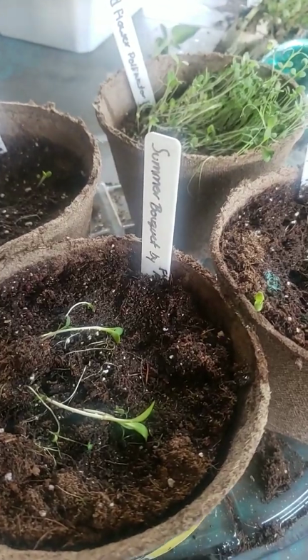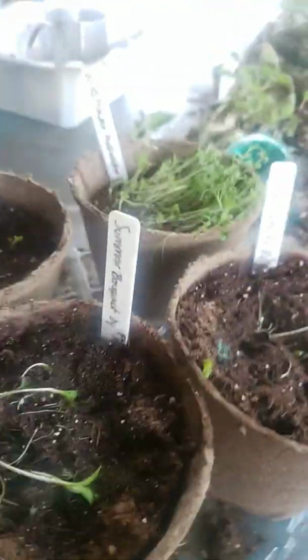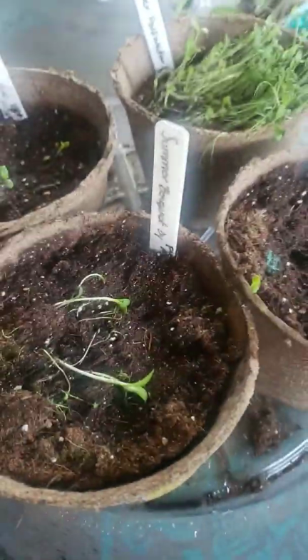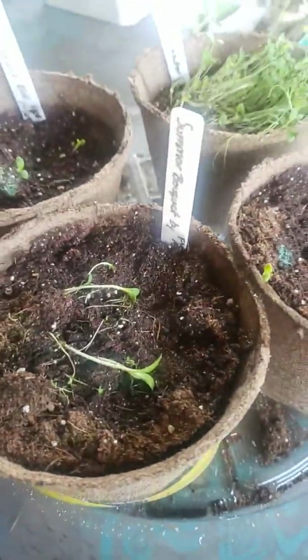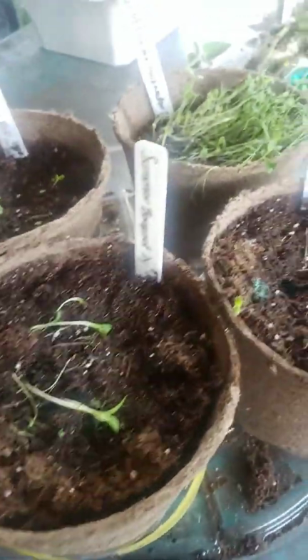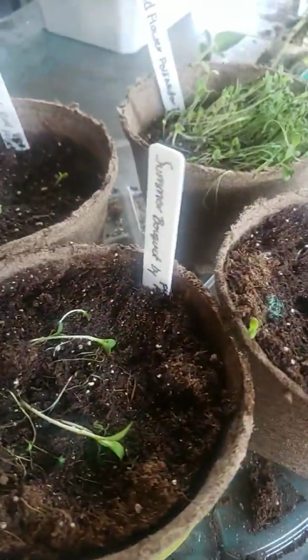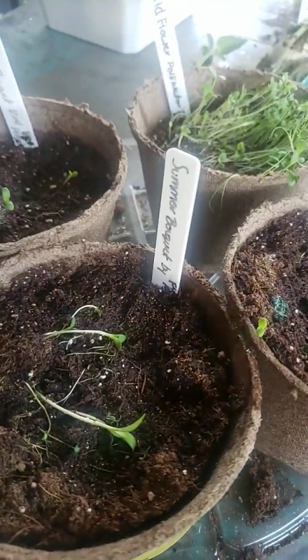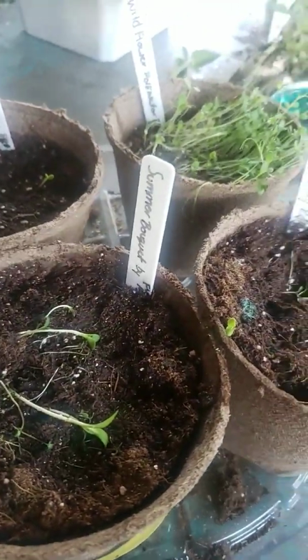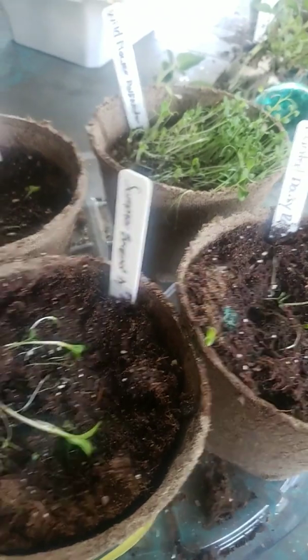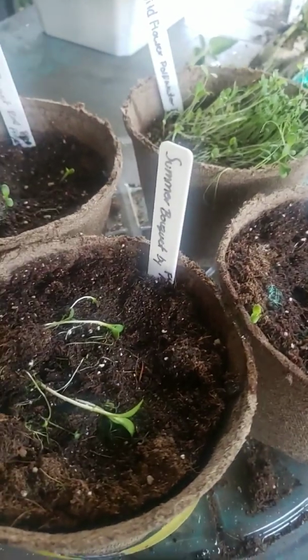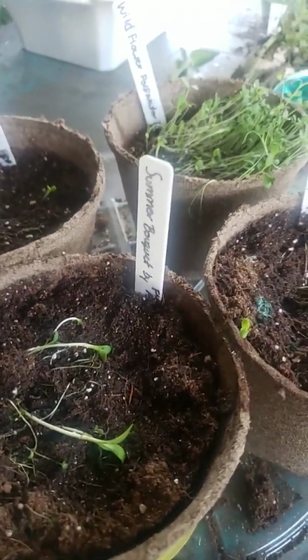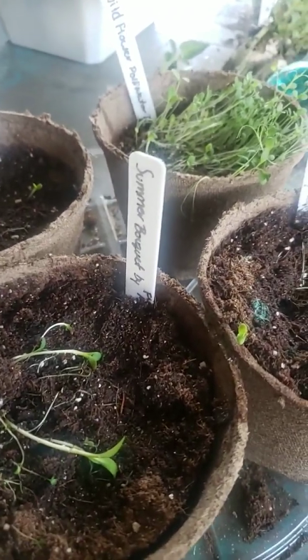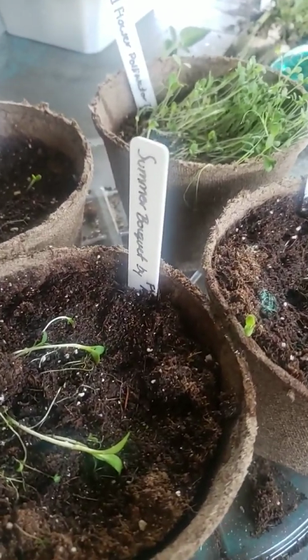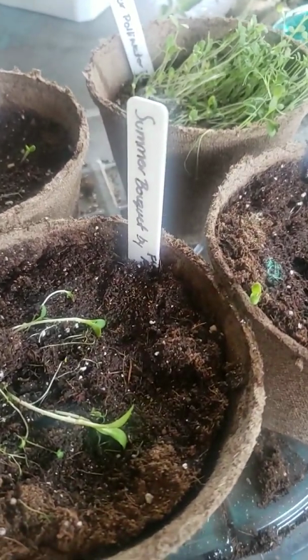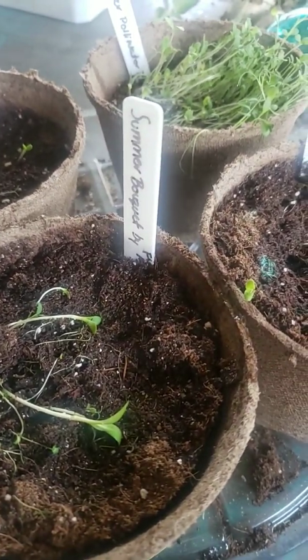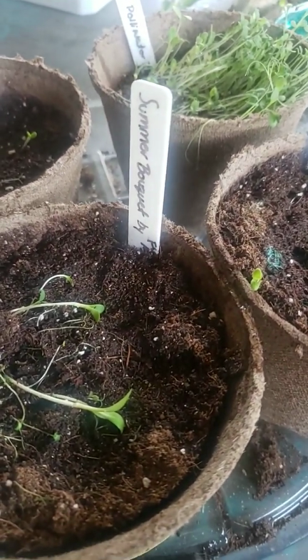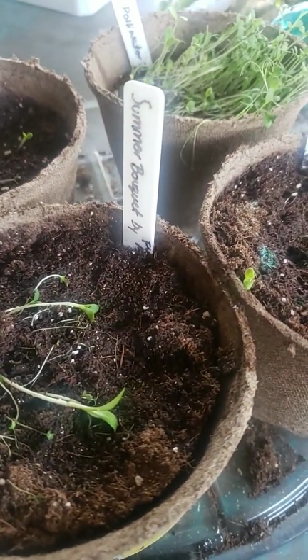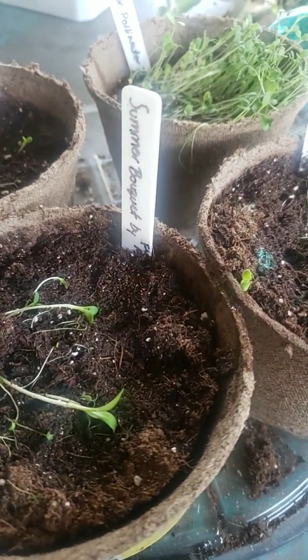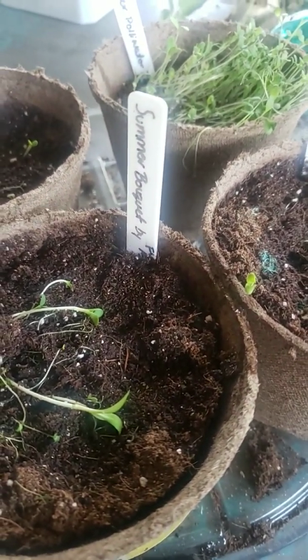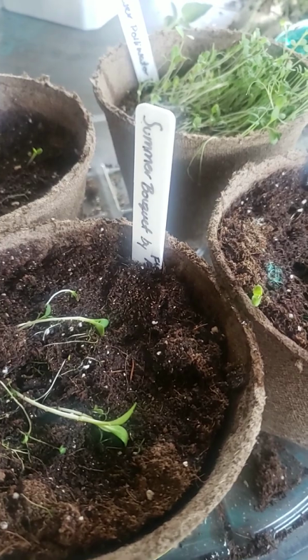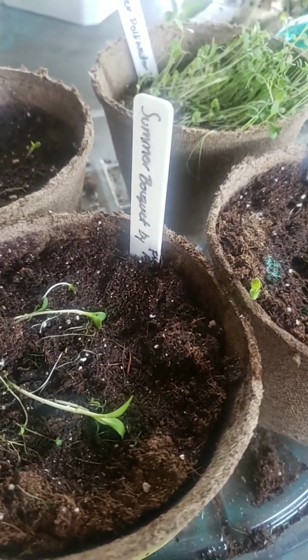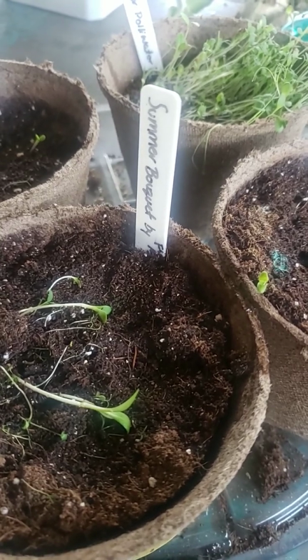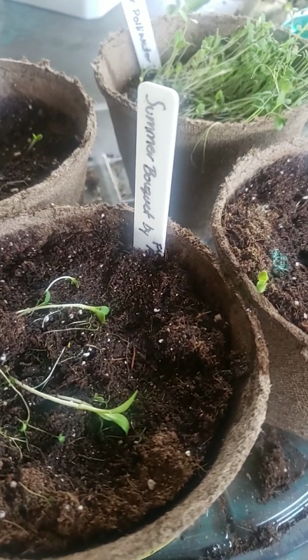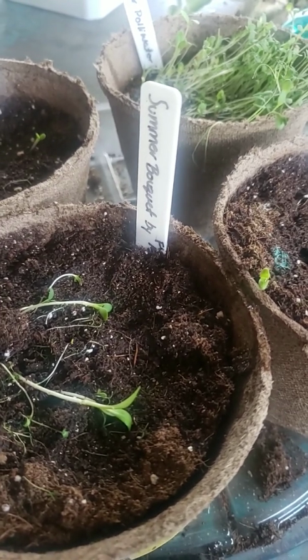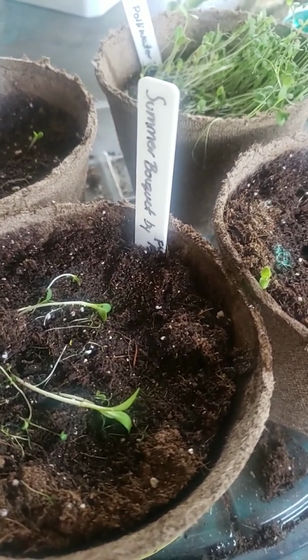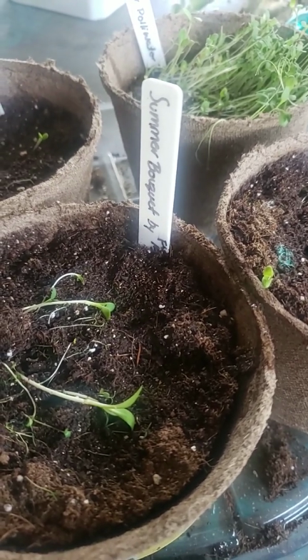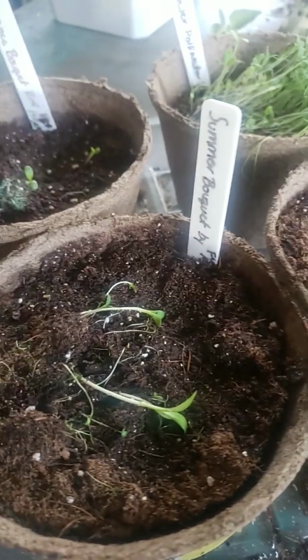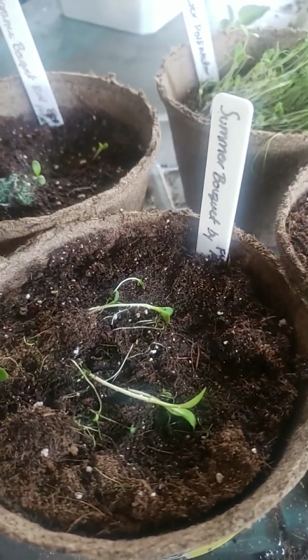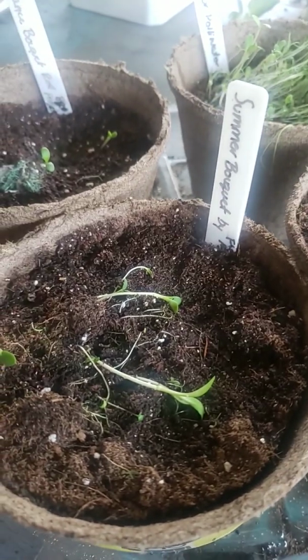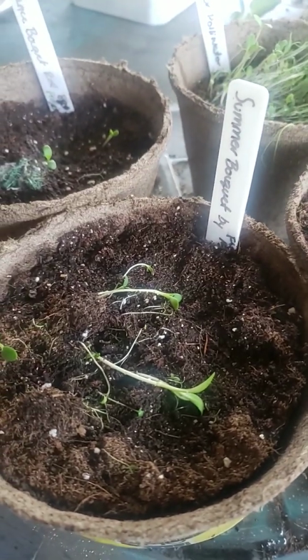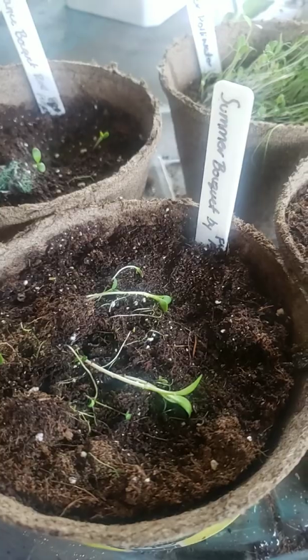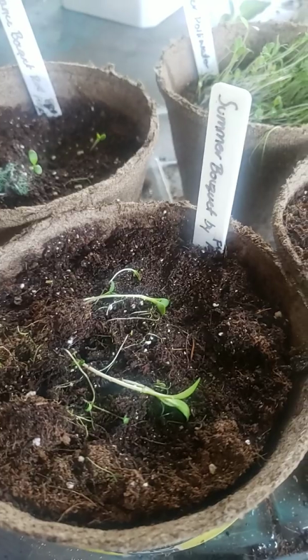Hey guys, so I haven't done an update — I've been really sick. But these guys are going on about two weeks, so I don't feel too bad about not doing the update per week, because during the first week there was like nothing. I almost thought these guys were not going to grow.